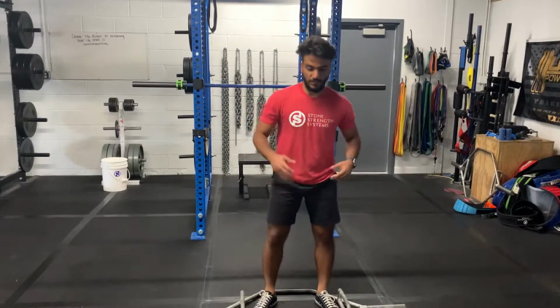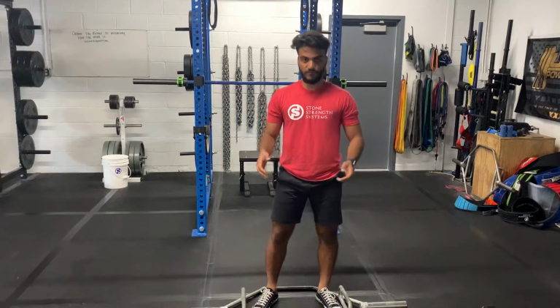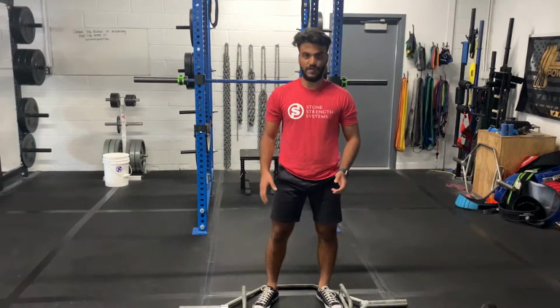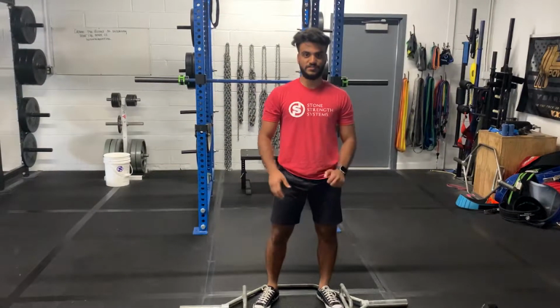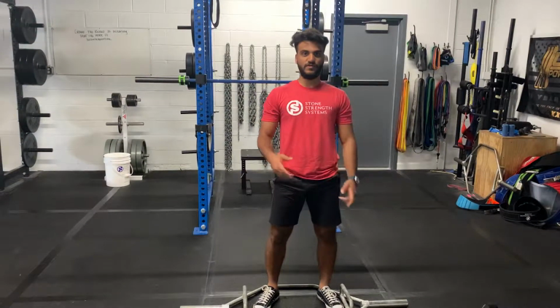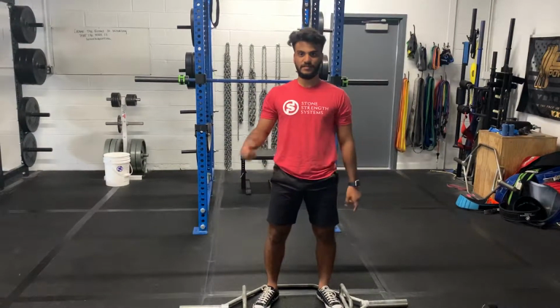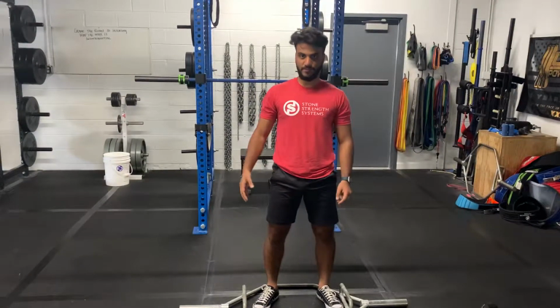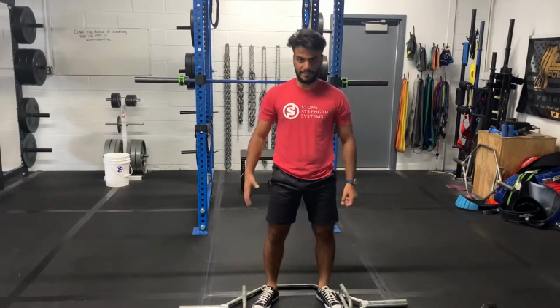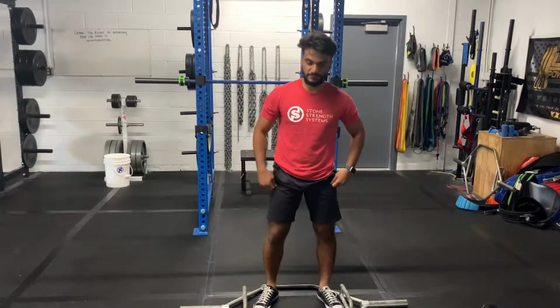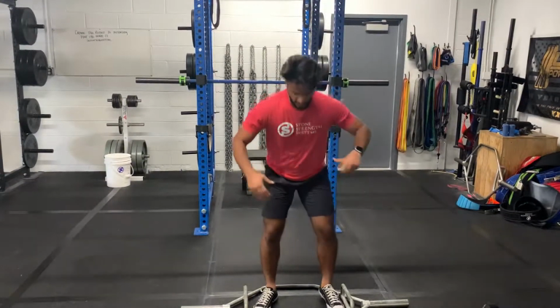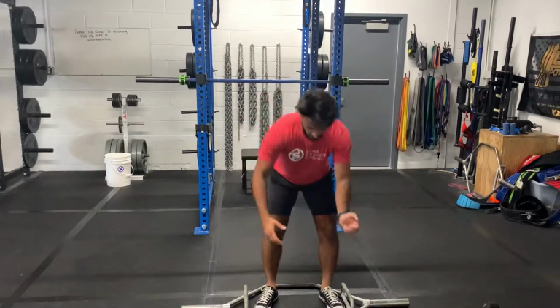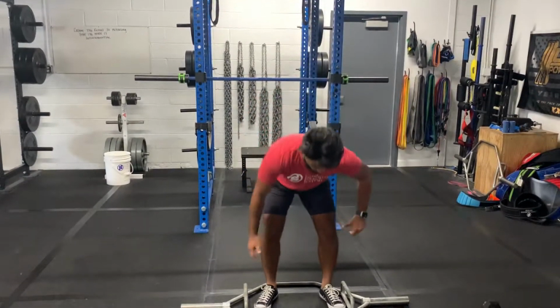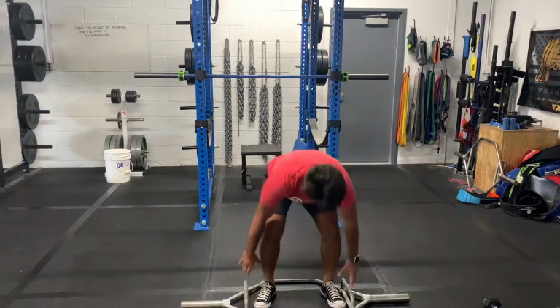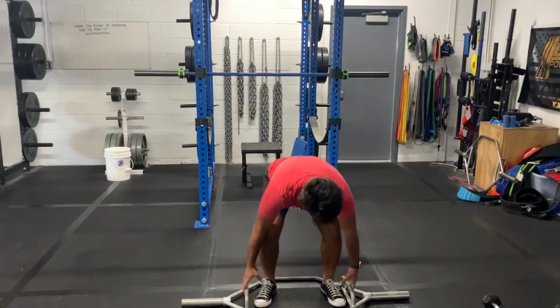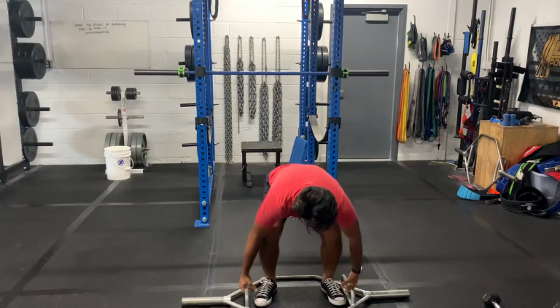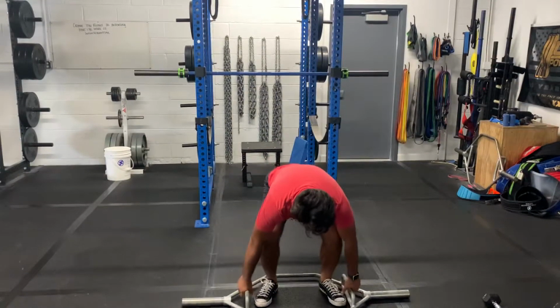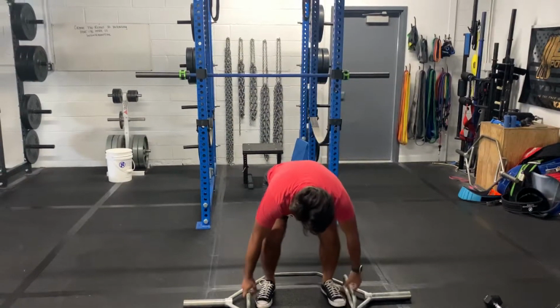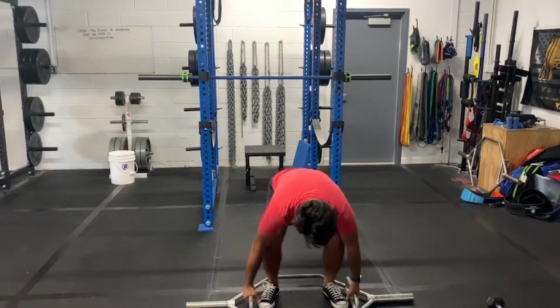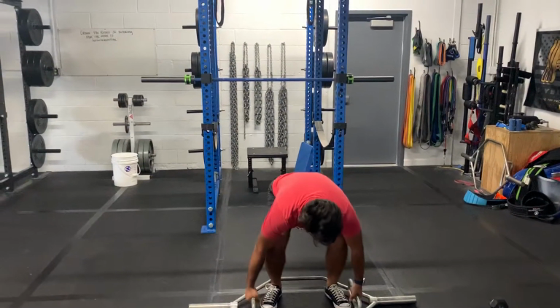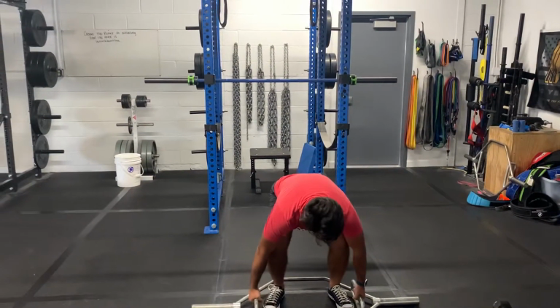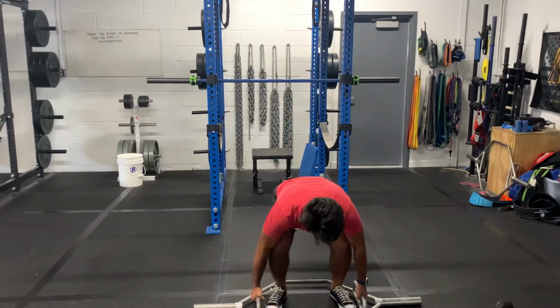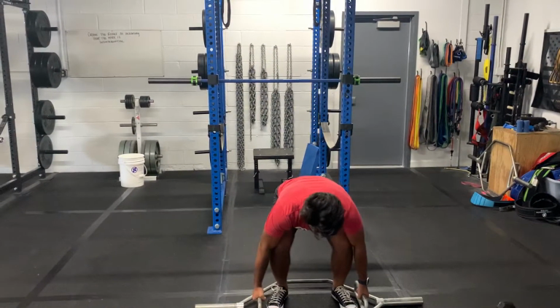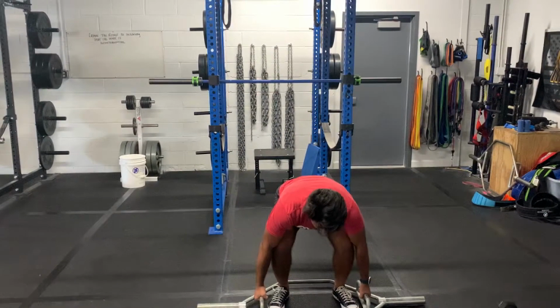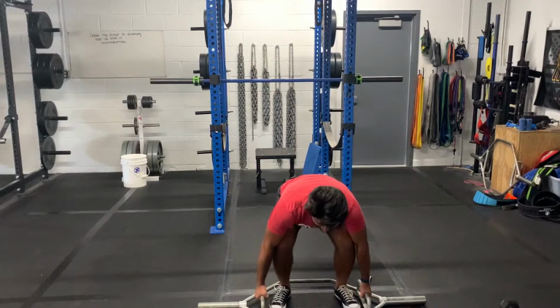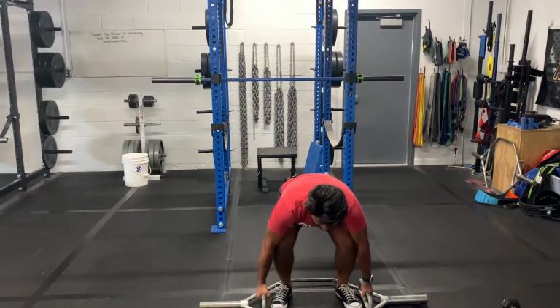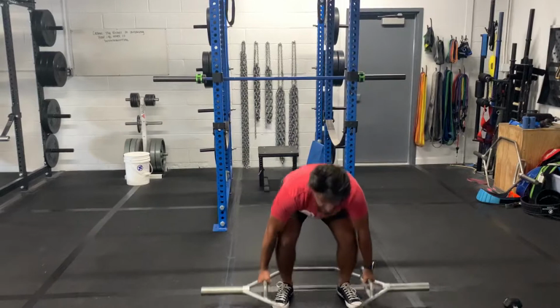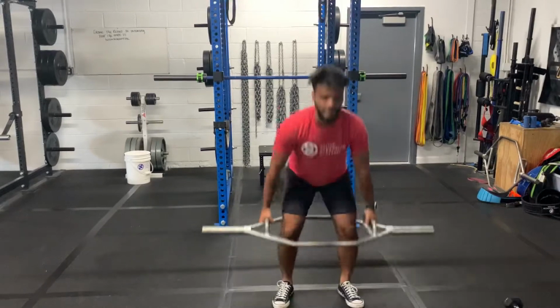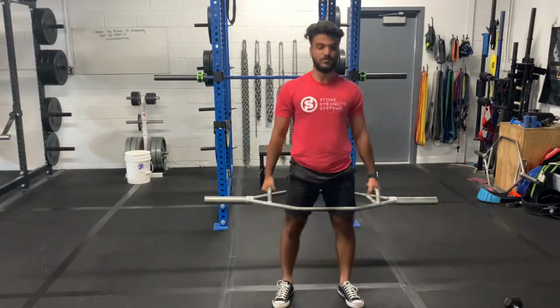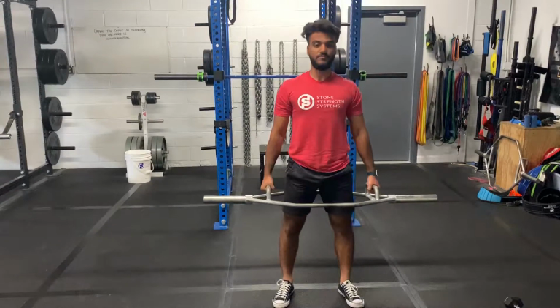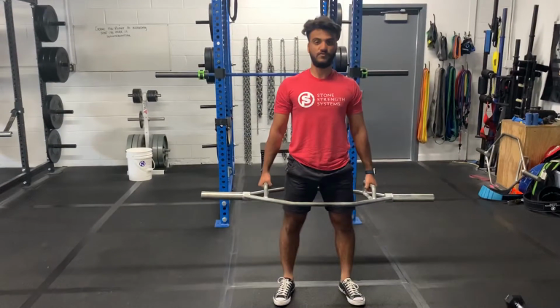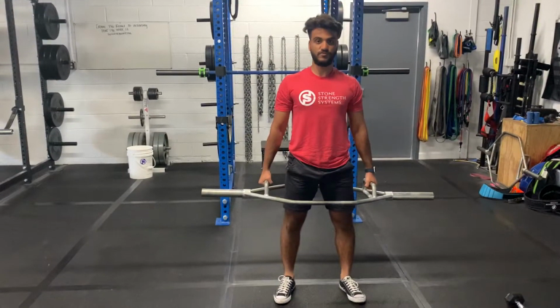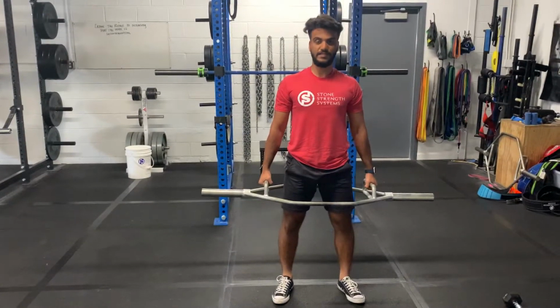Starting off with your A station, you have a trap bar deadlift. You will be doing a deadlift — stack those plates down, keep everything nice and tight, and then go ahead and perform your deadlift.